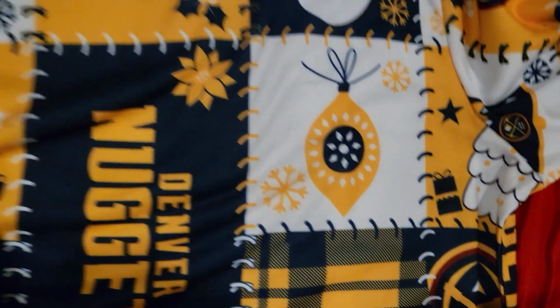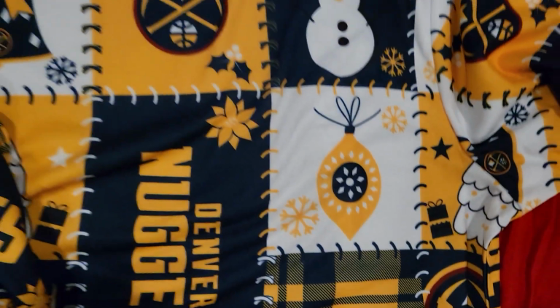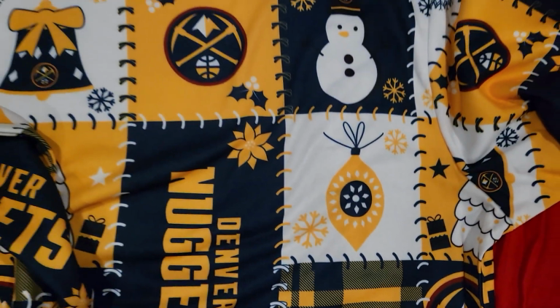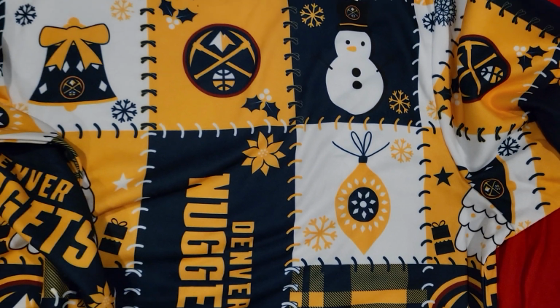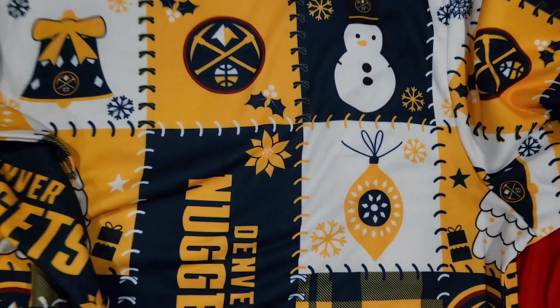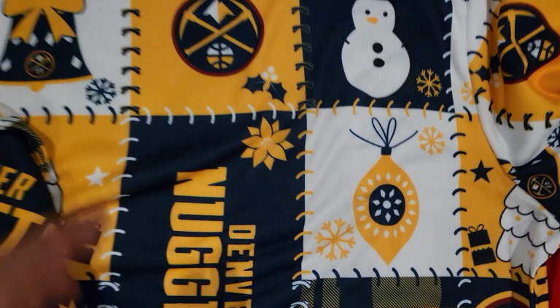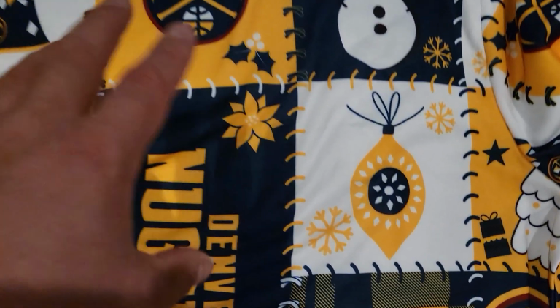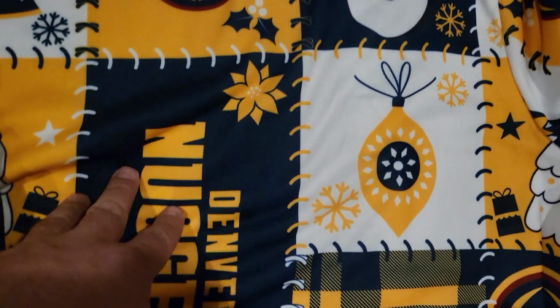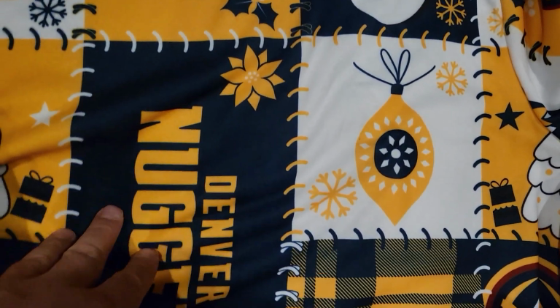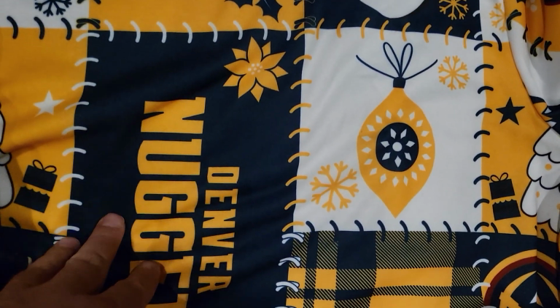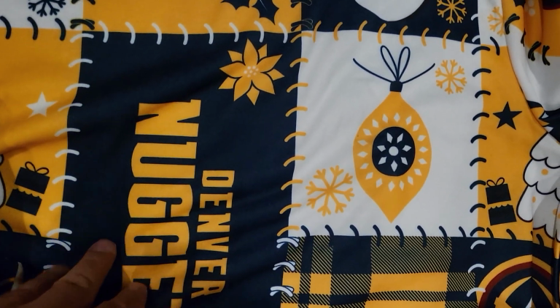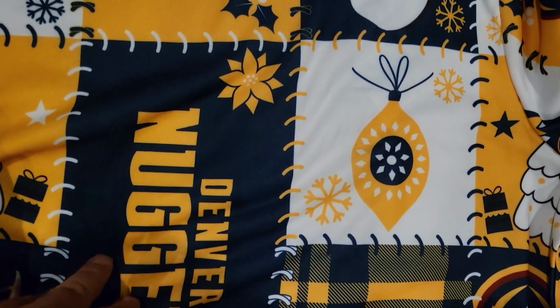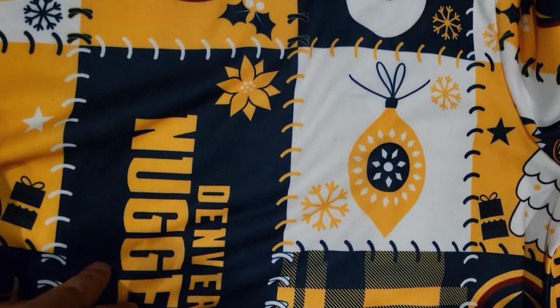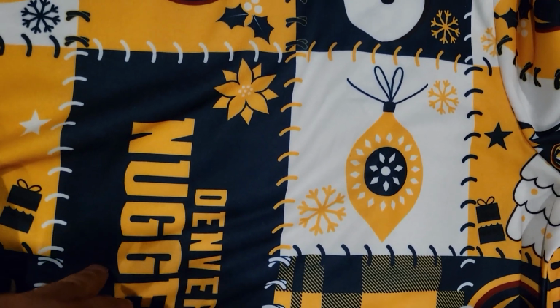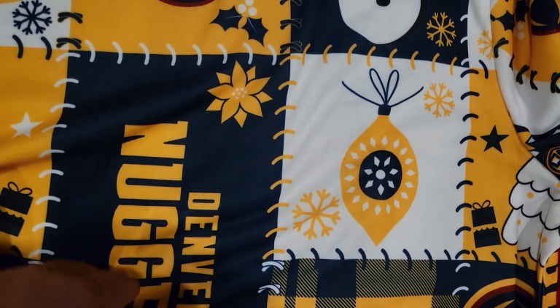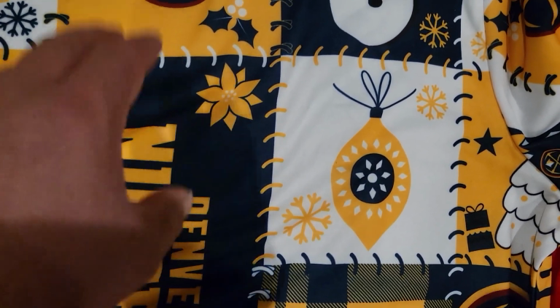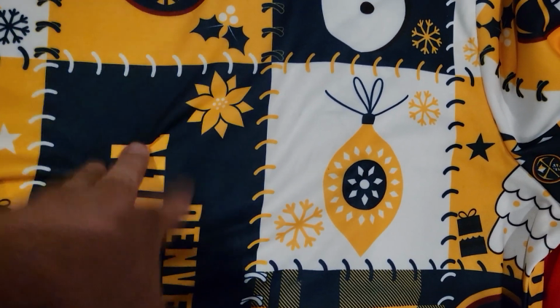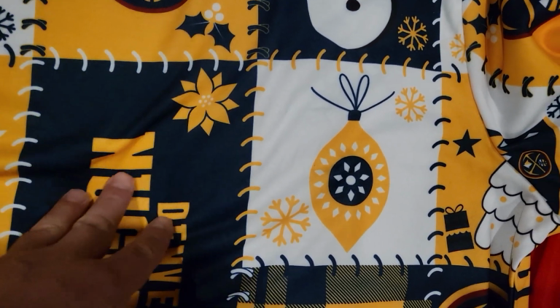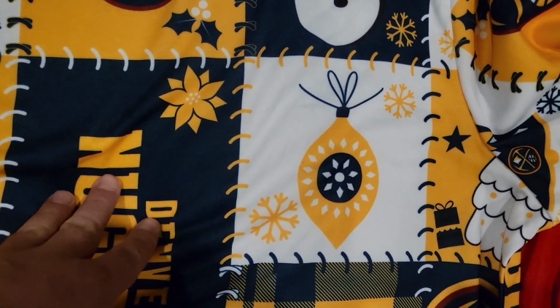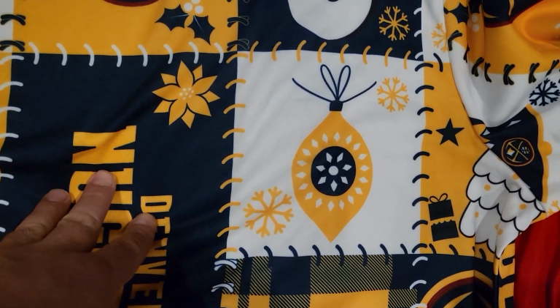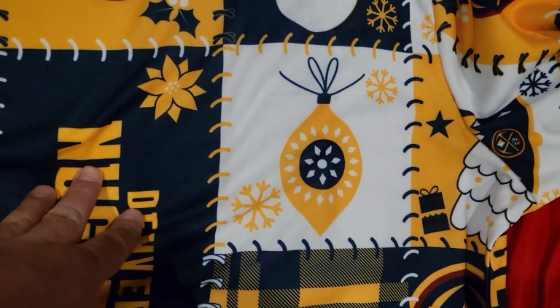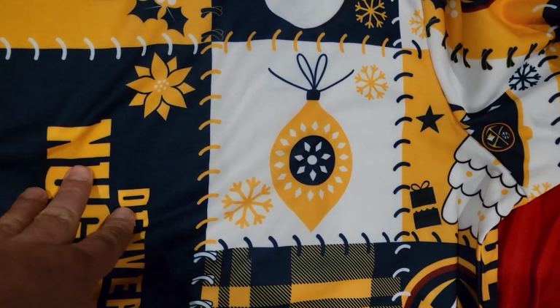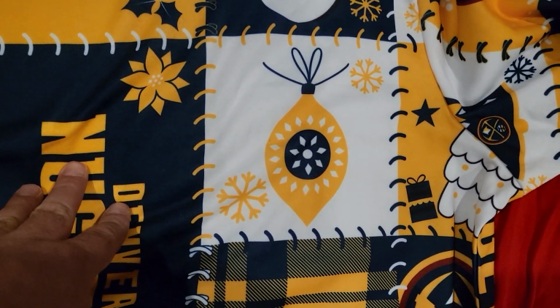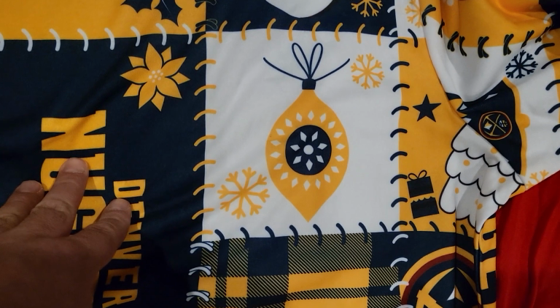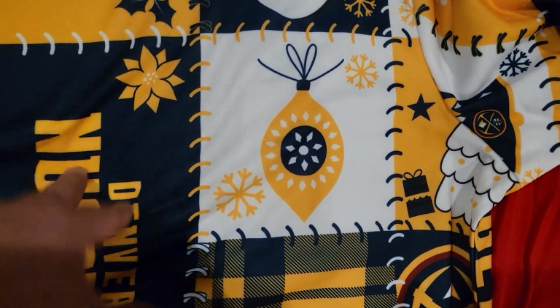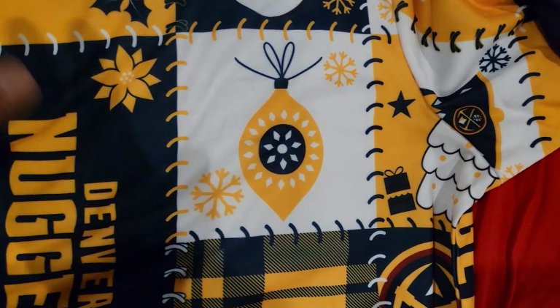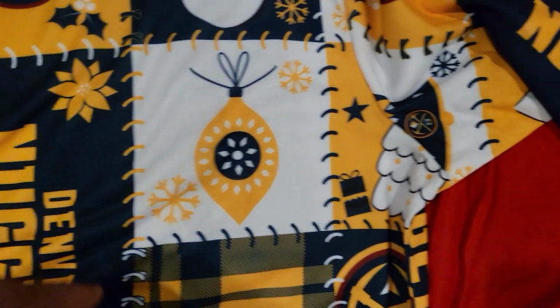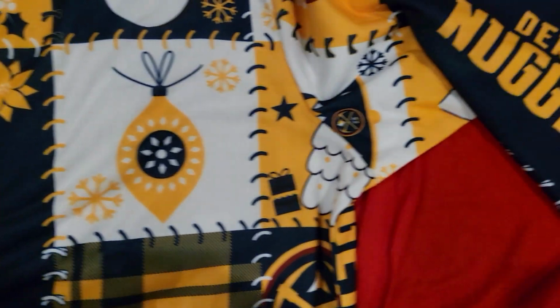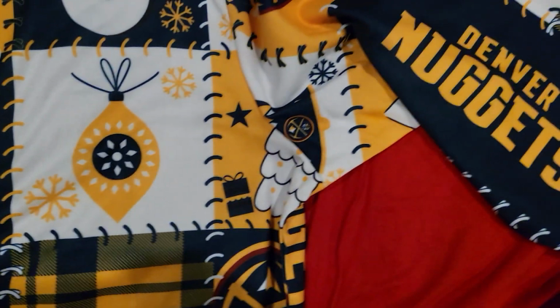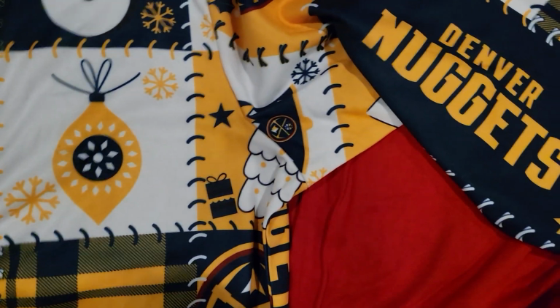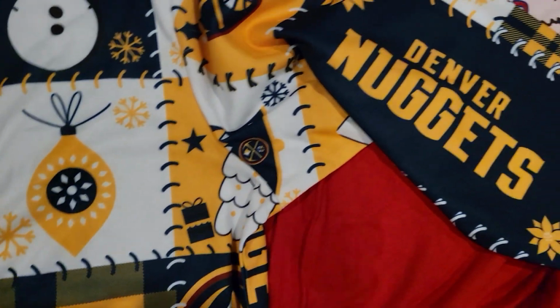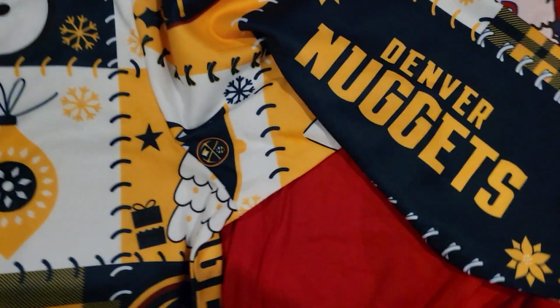Definitely wore this ugly Christmas sweater around the holidays, like when the Nuggets play around Christmas and stuff.